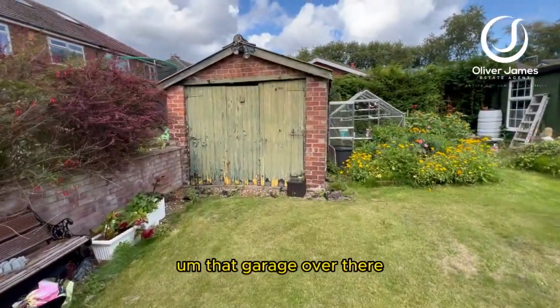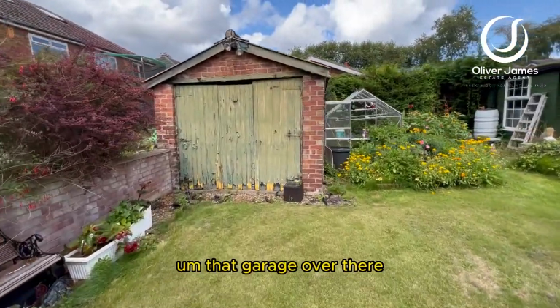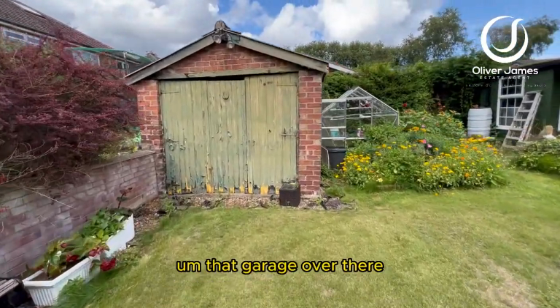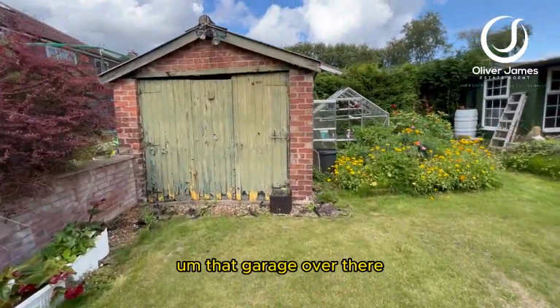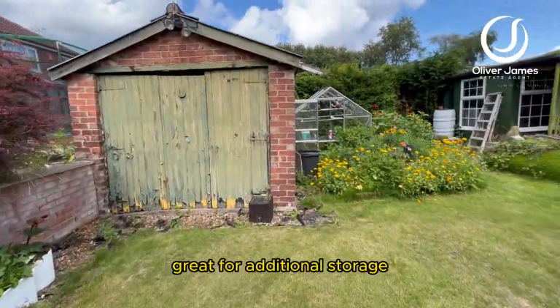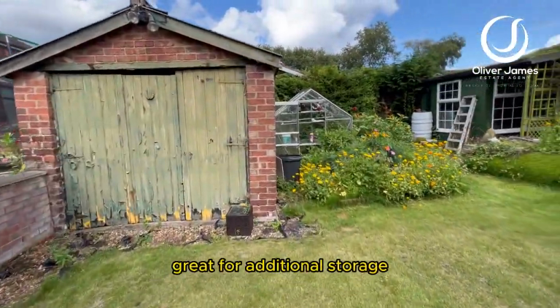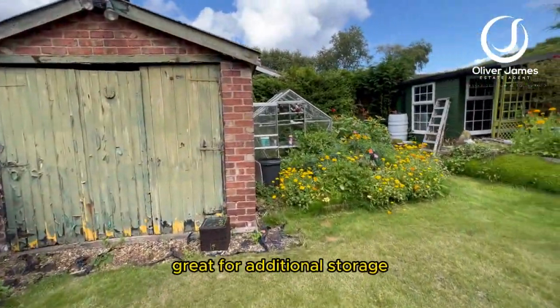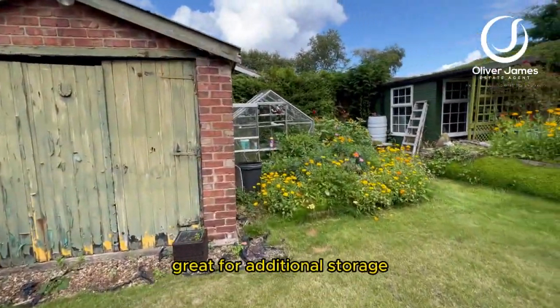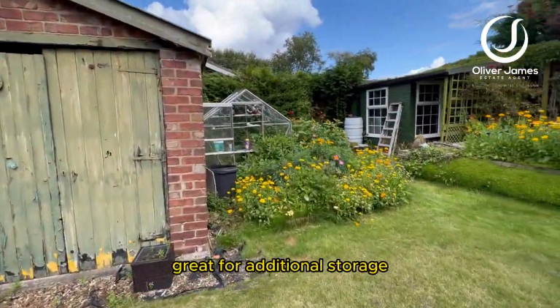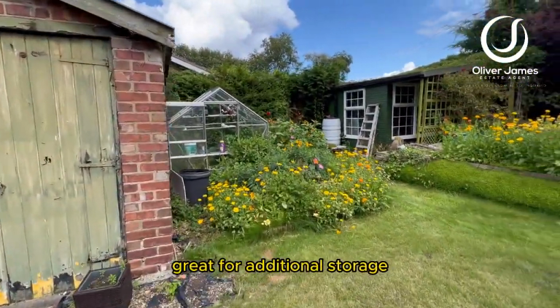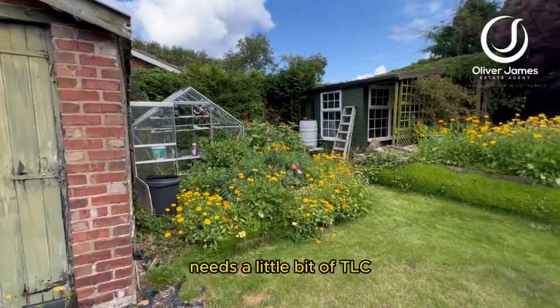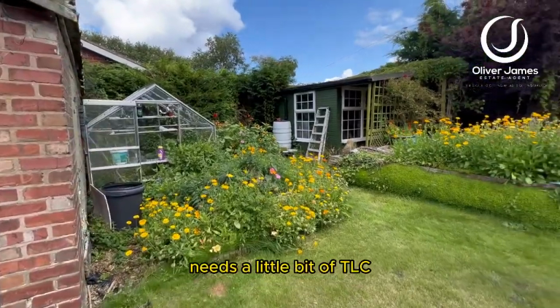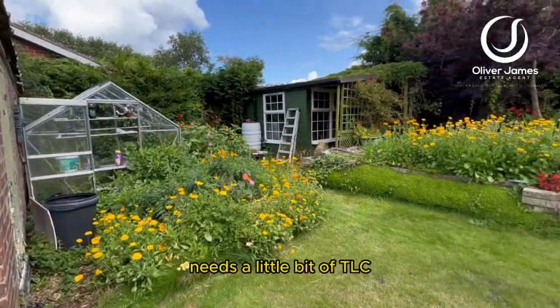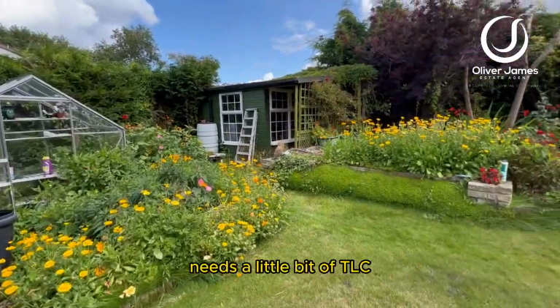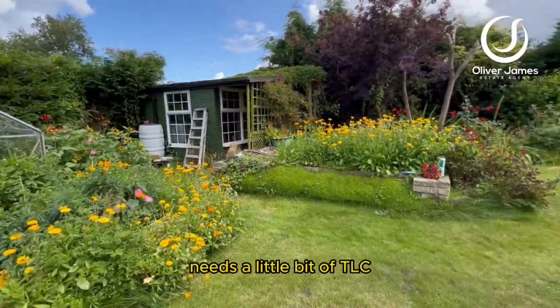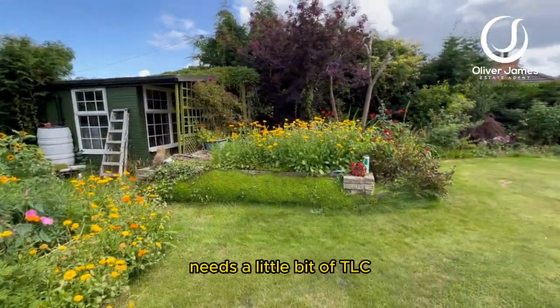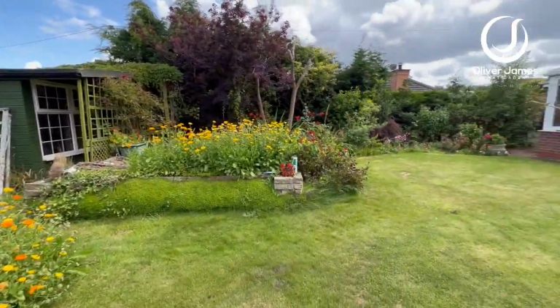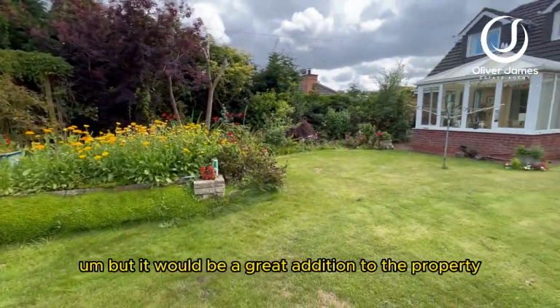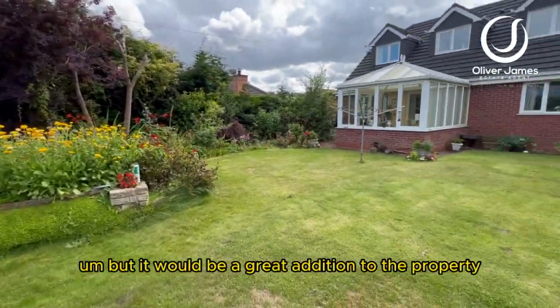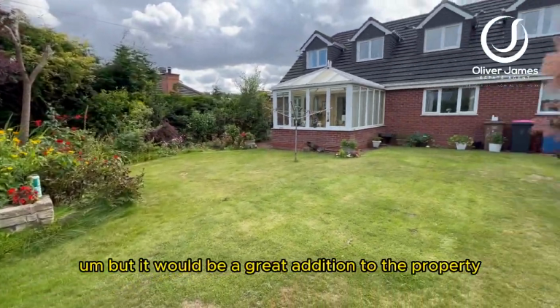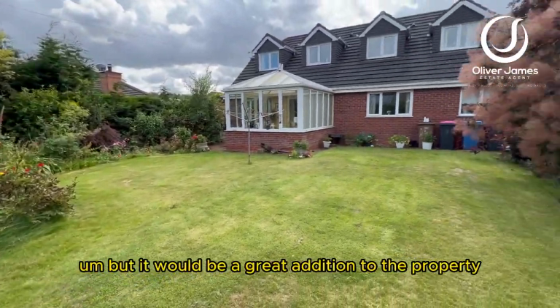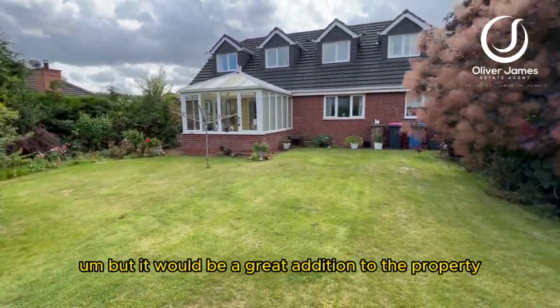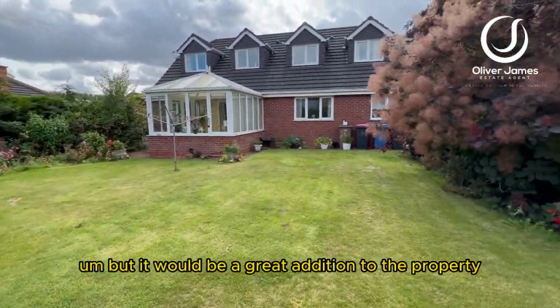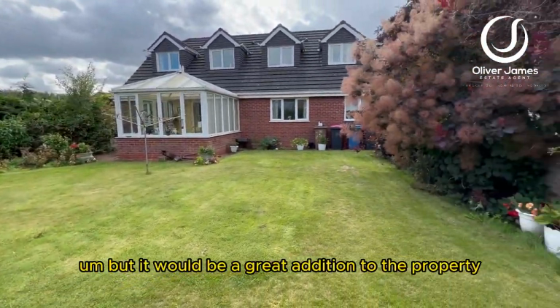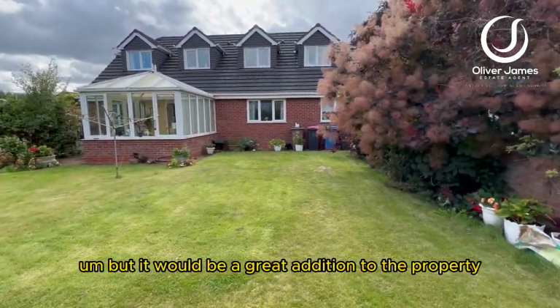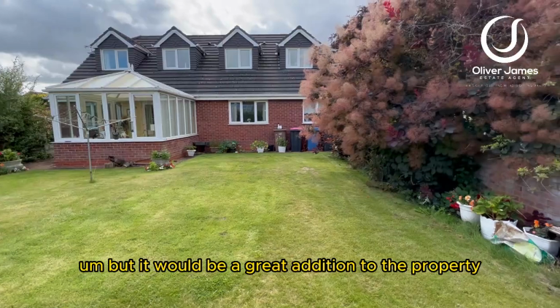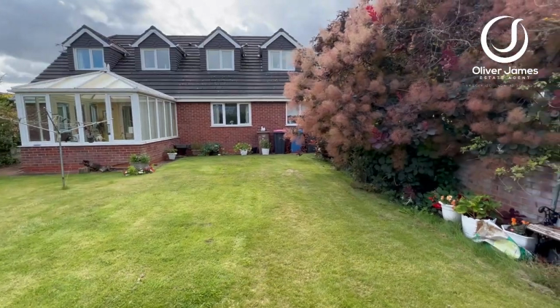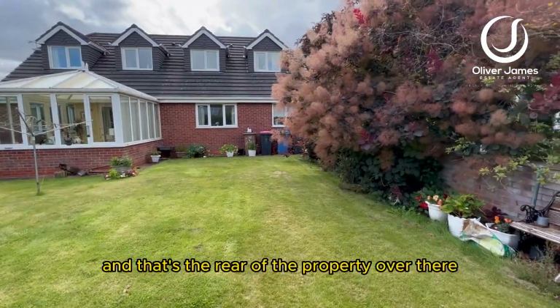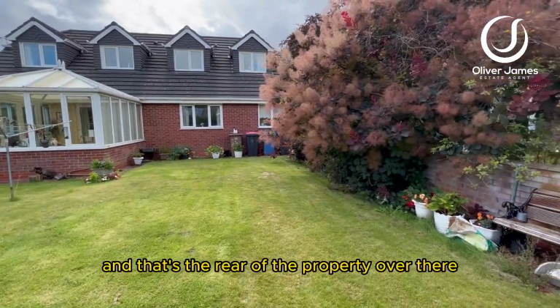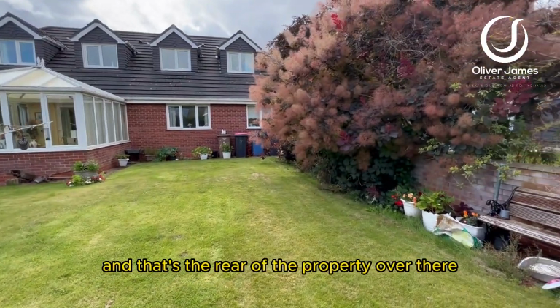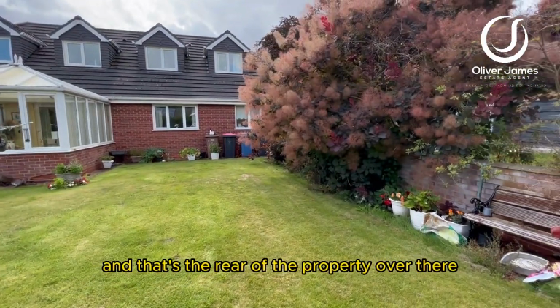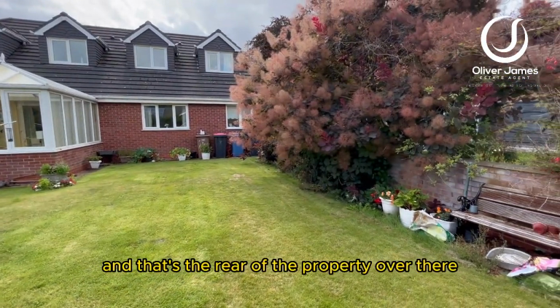That garage over there is great for additional storage. Needs a little bit of TLC, but it would be a great addition to the property. And that's the rear of the property over there.